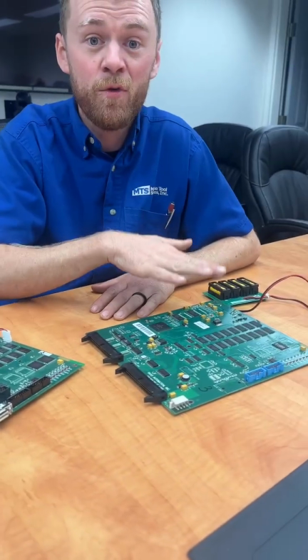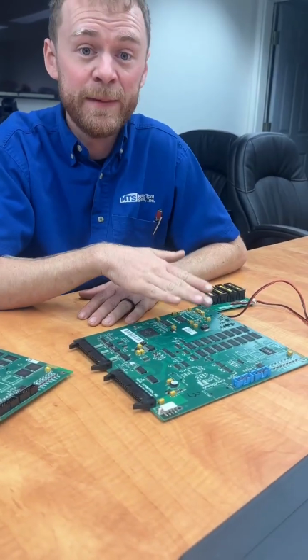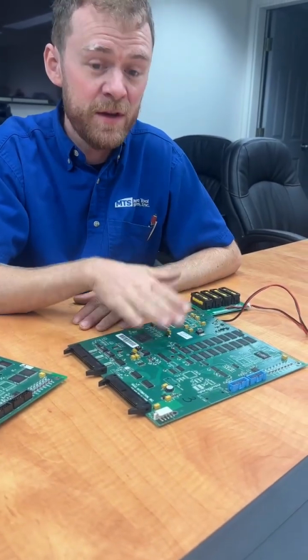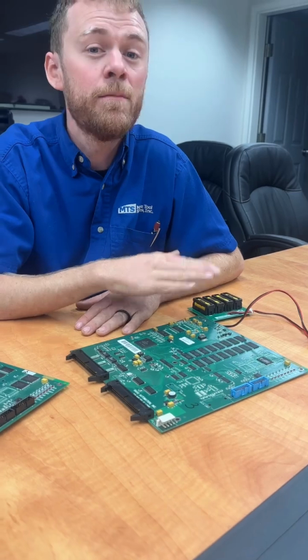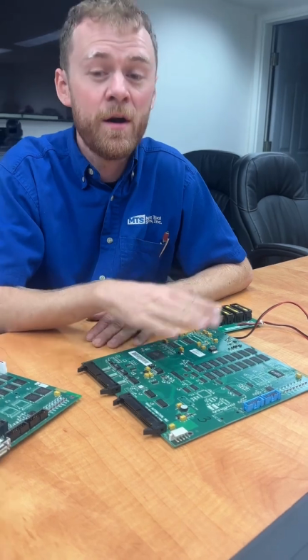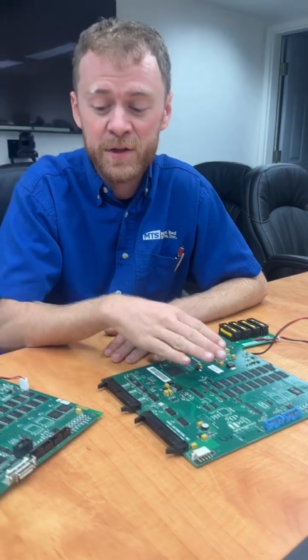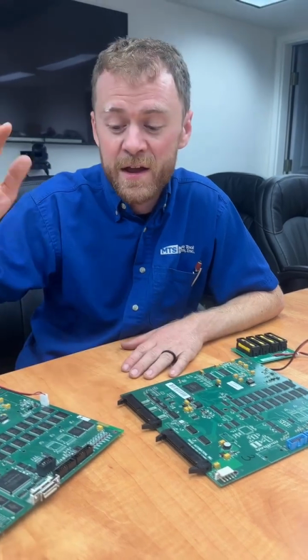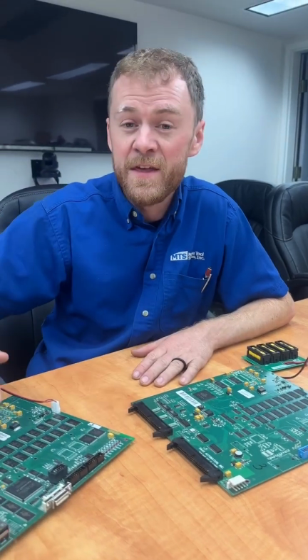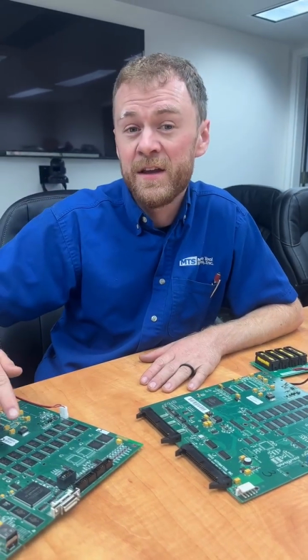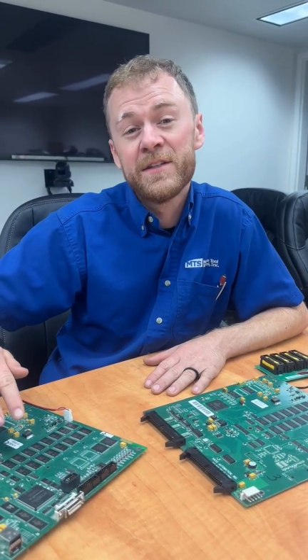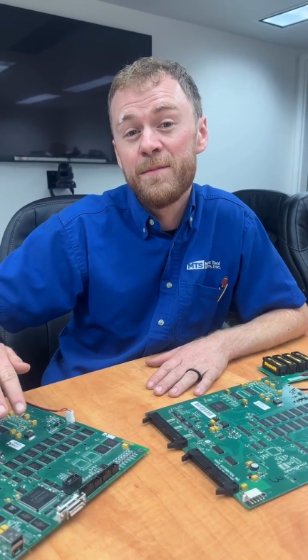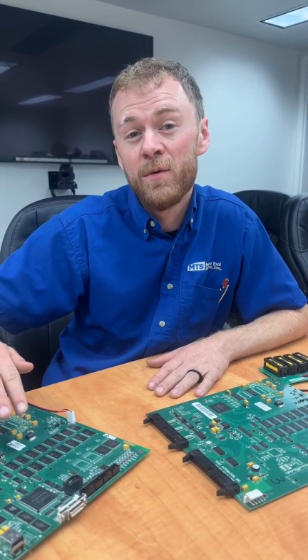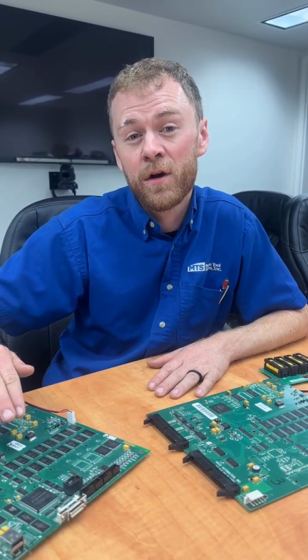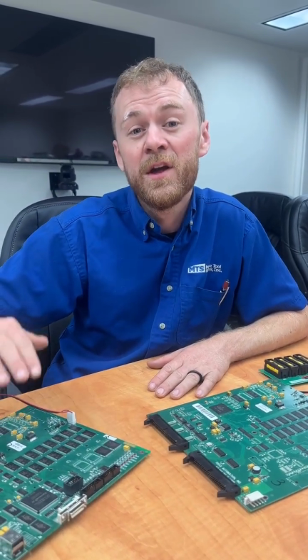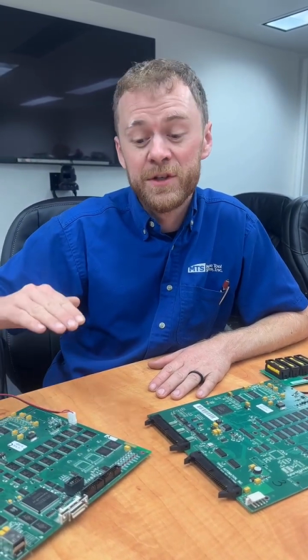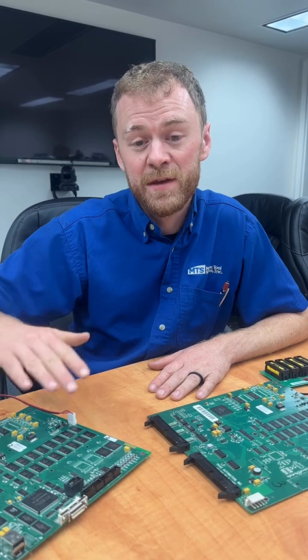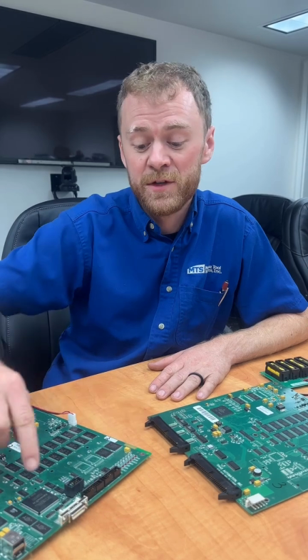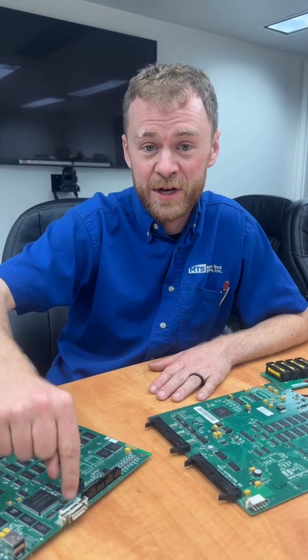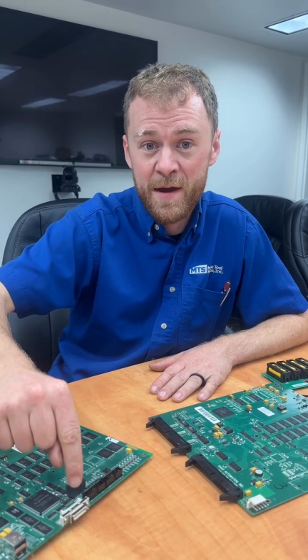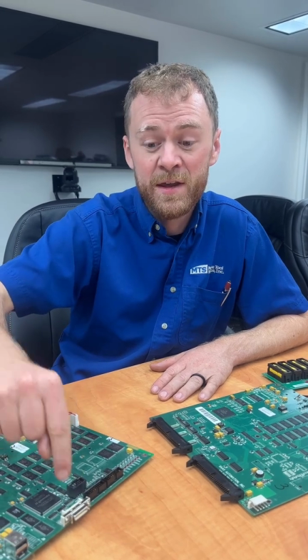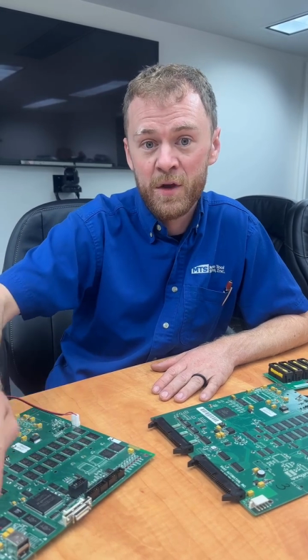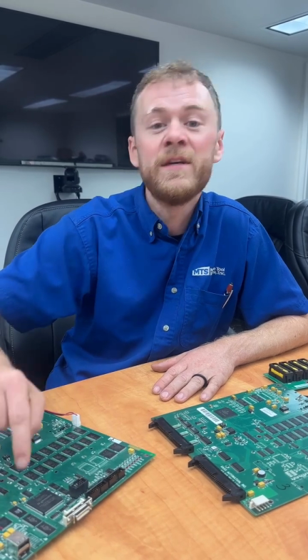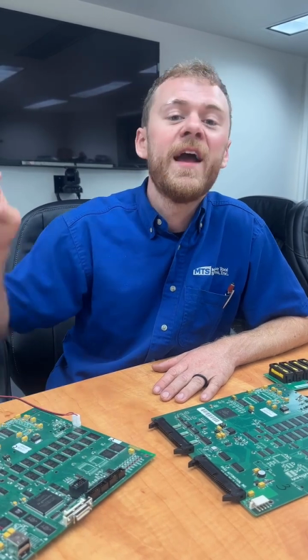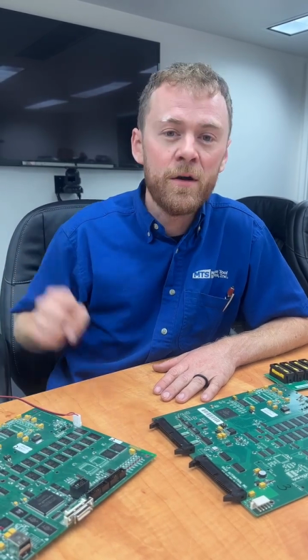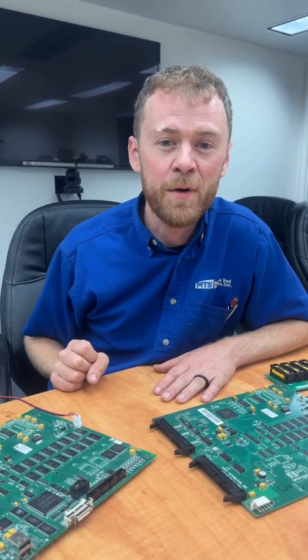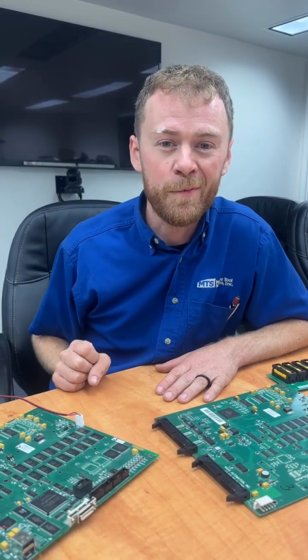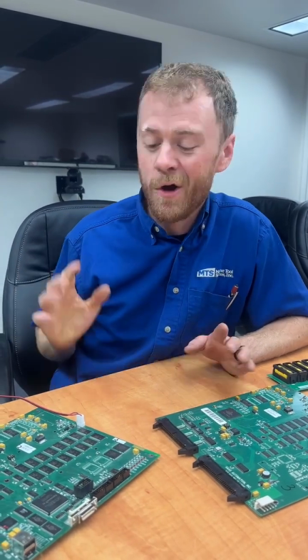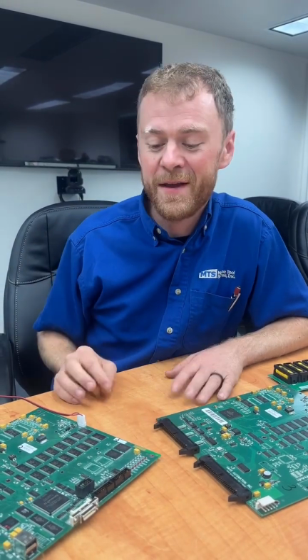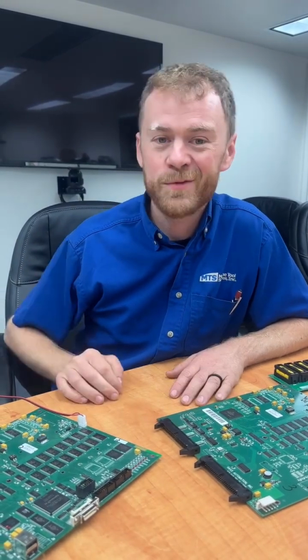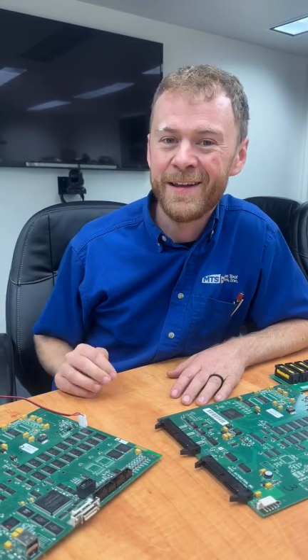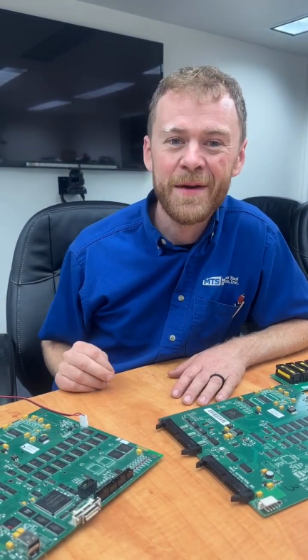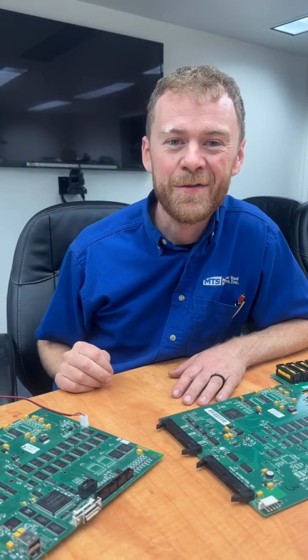This board was shipped with a video MoCon processor. If it doesn't have the PC104 card, it's just going to be the processor which had the embedded video, the USB, and also the MoCon board. Hope that makes sense — we're trying to get the information out there.